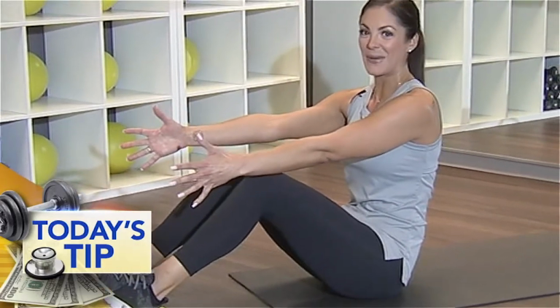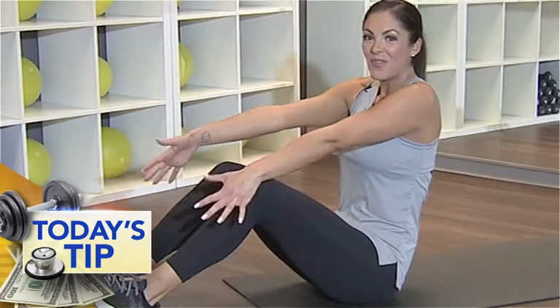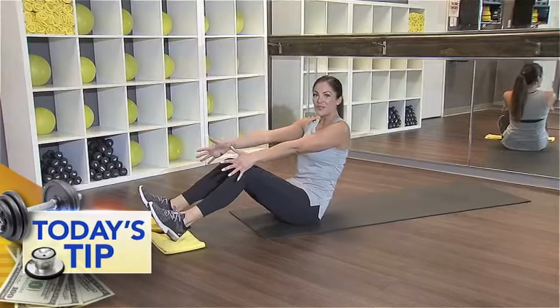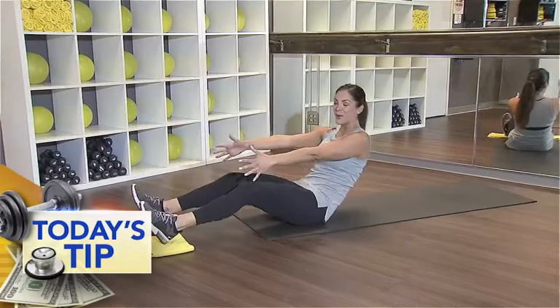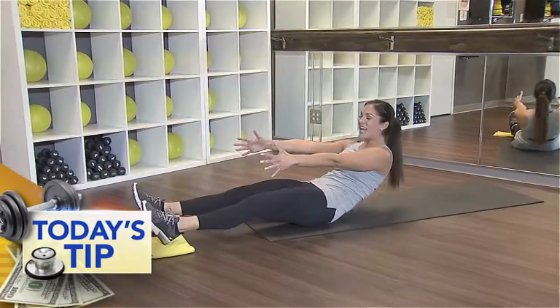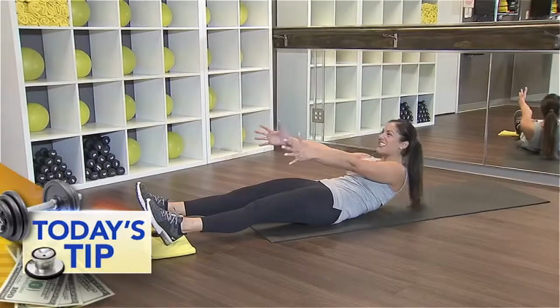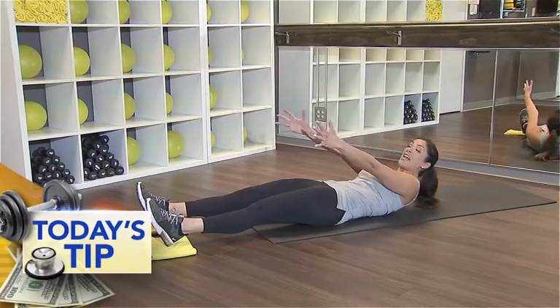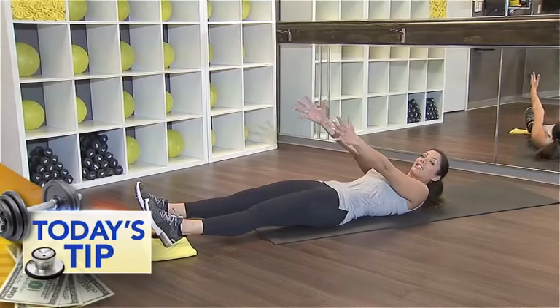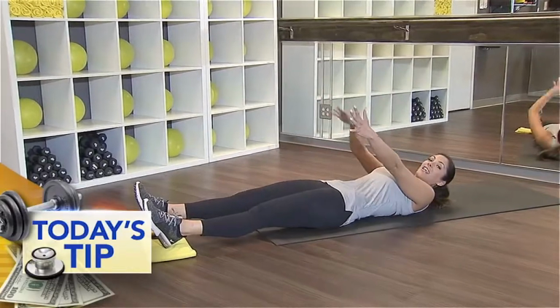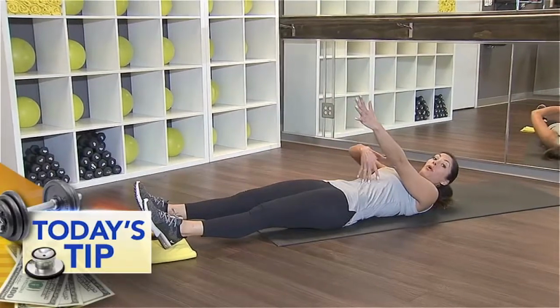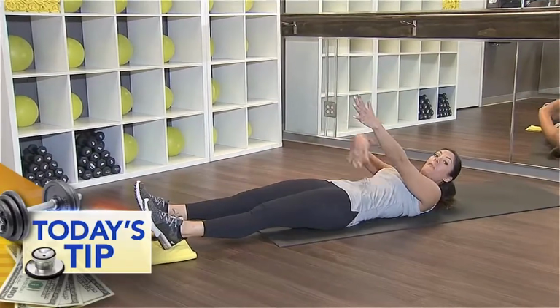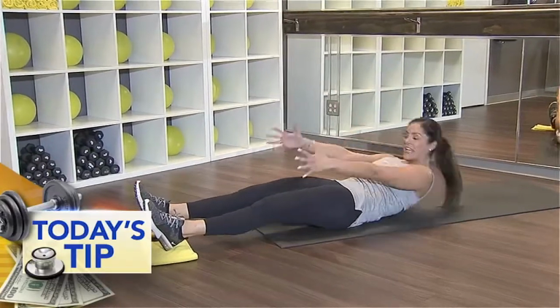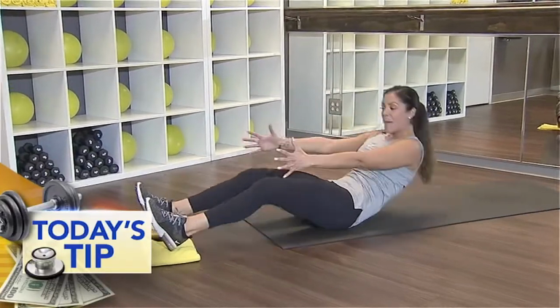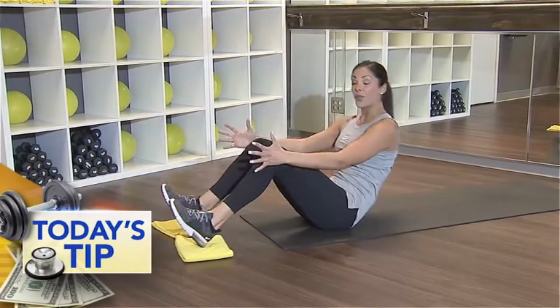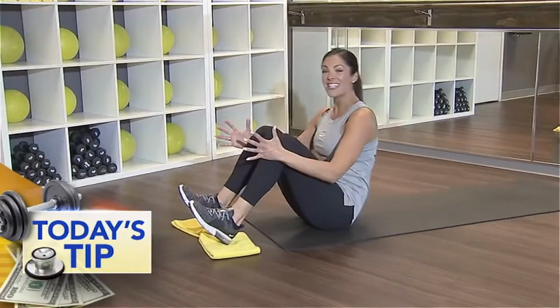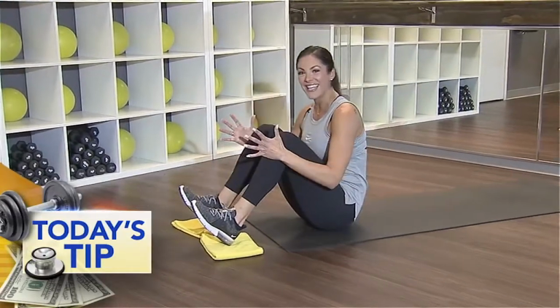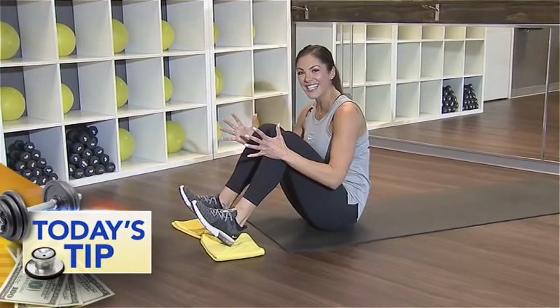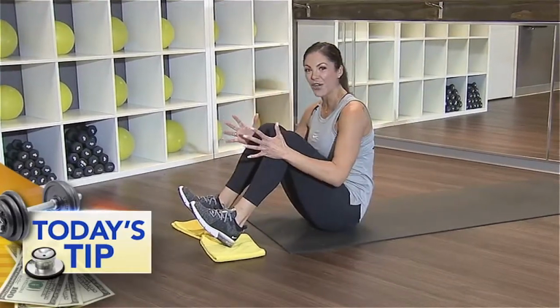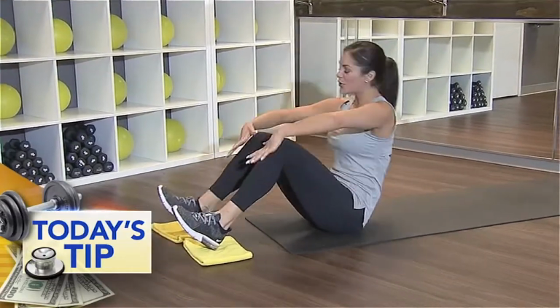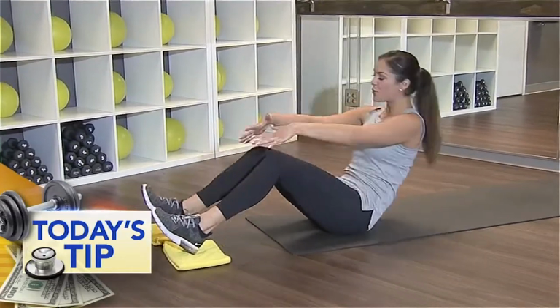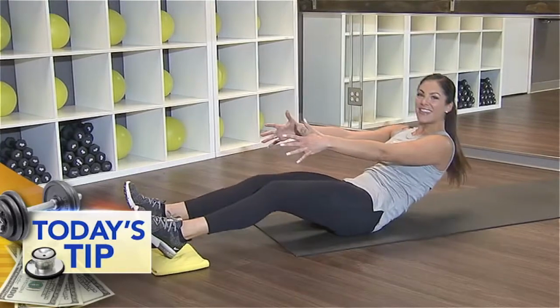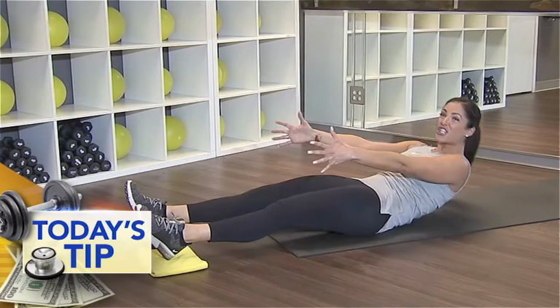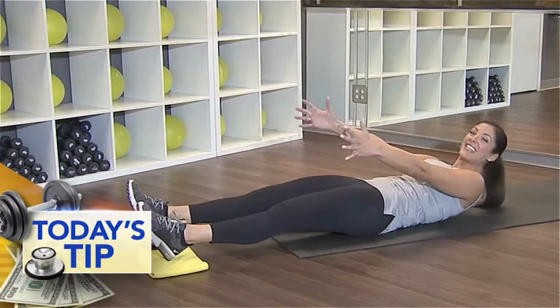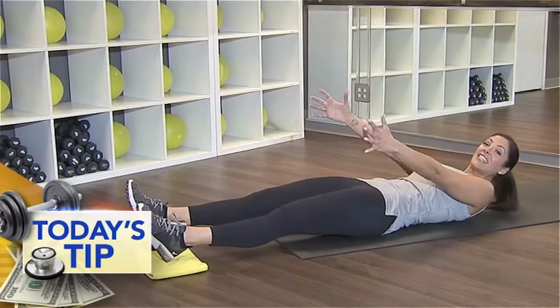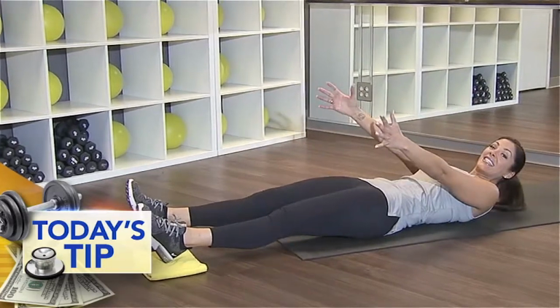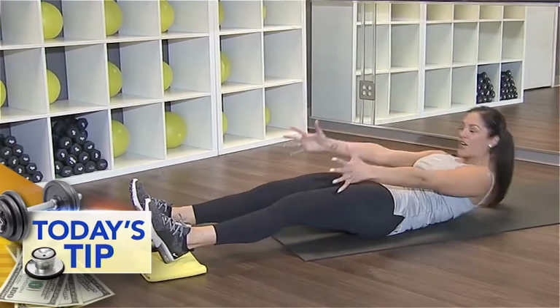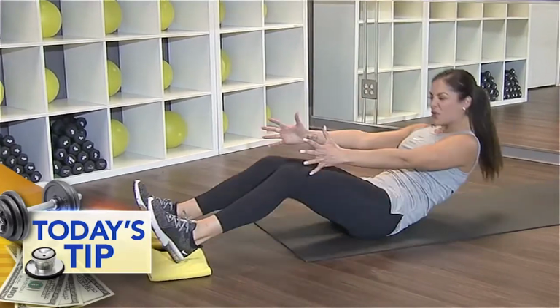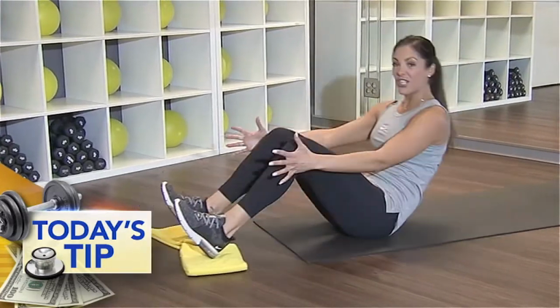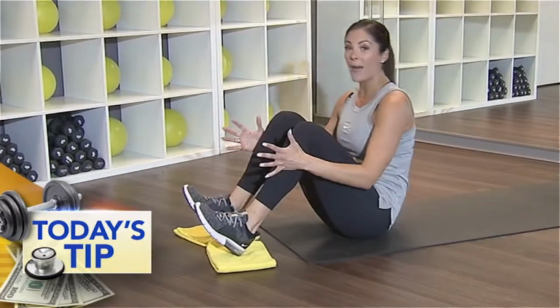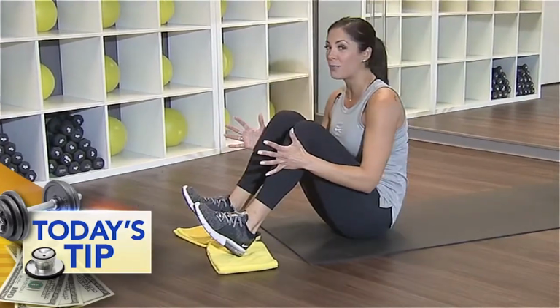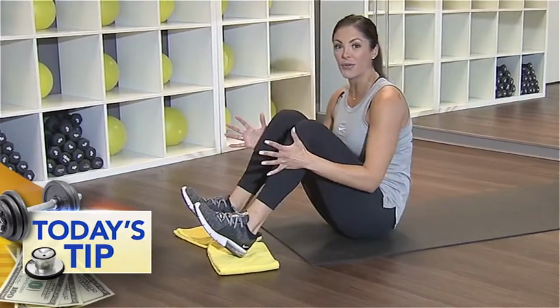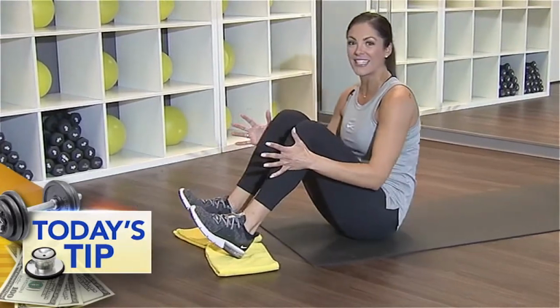Here we go — roll it down, extend those legs. Pull the belly in, pull the knees in together. You're bringing the chest and the knees together. Crunch it up as you pull those knees in.